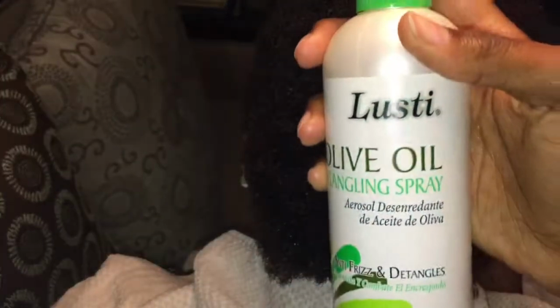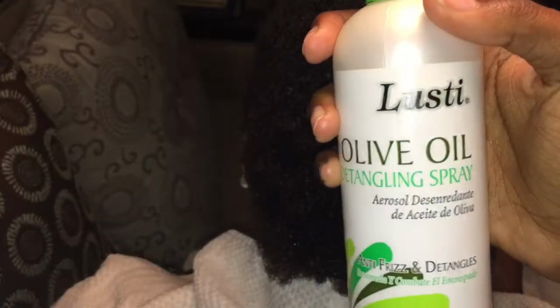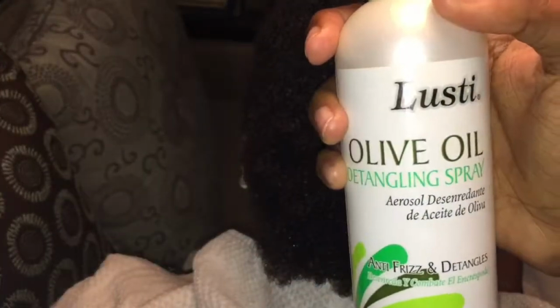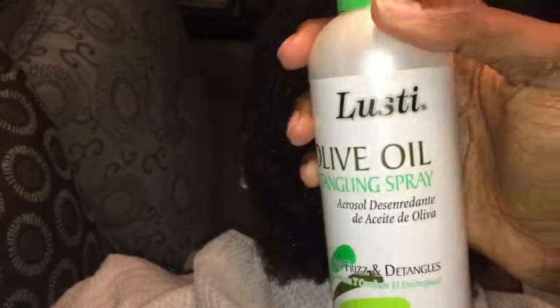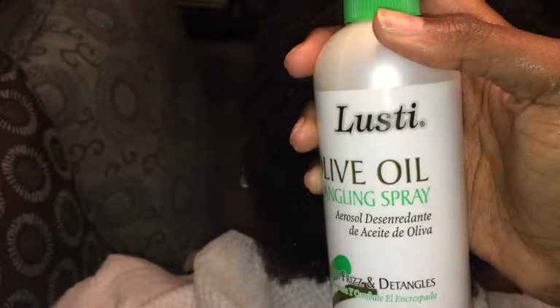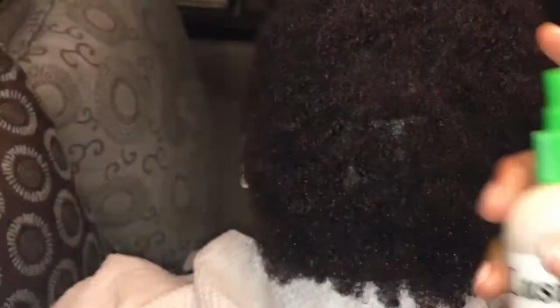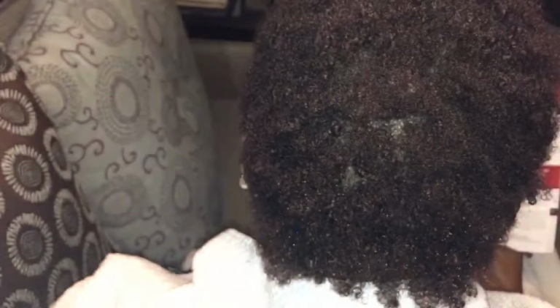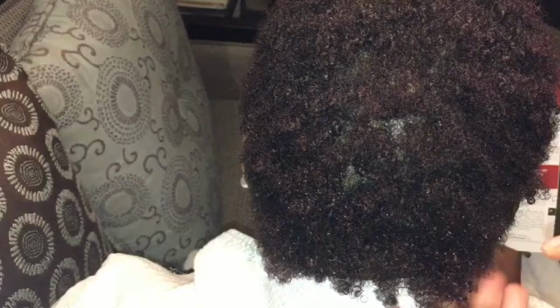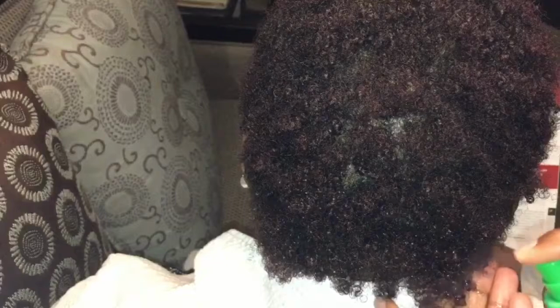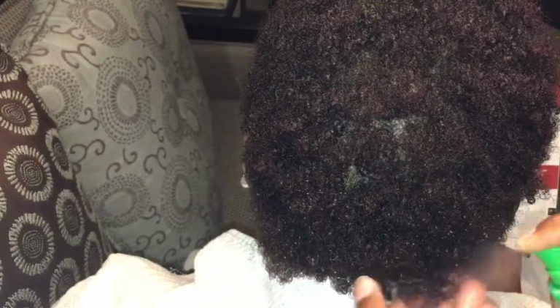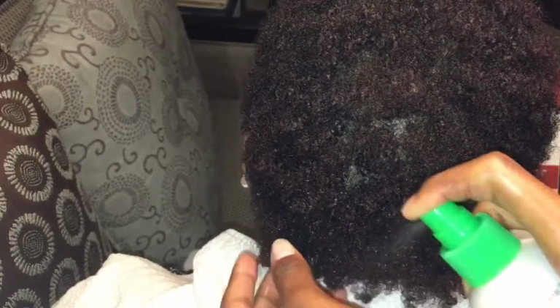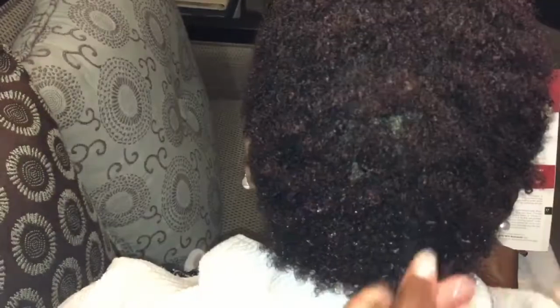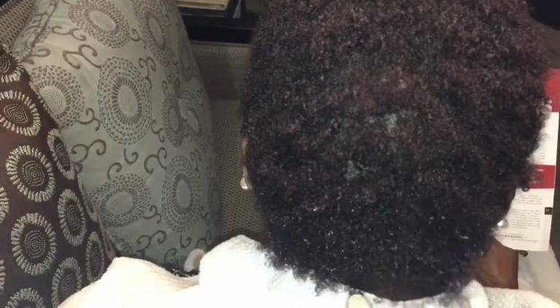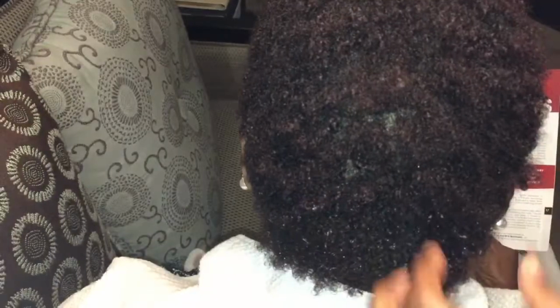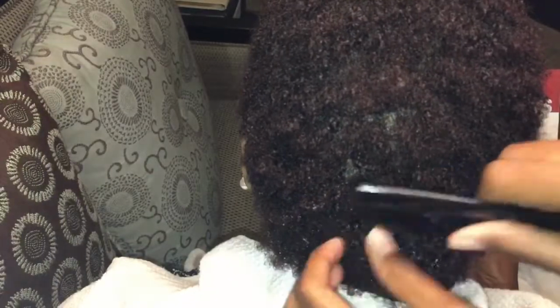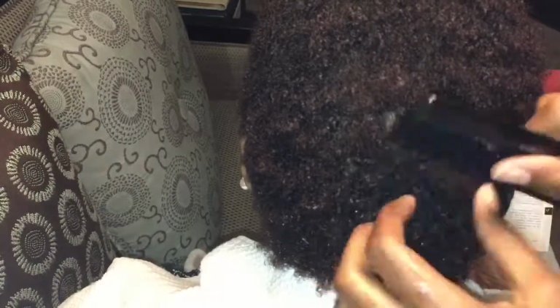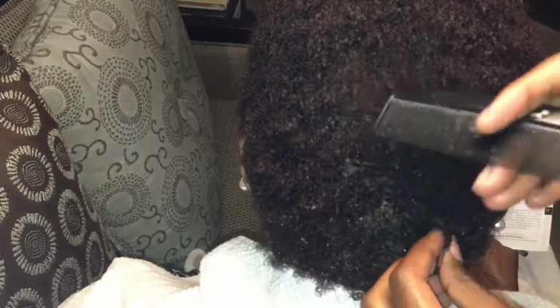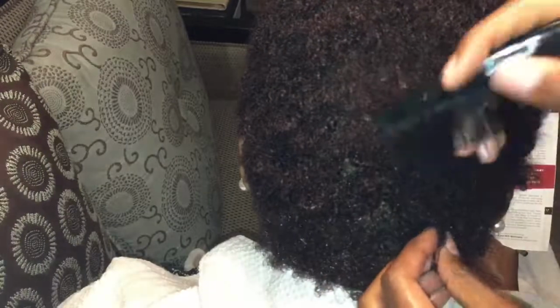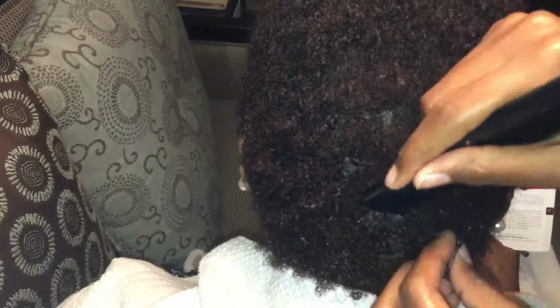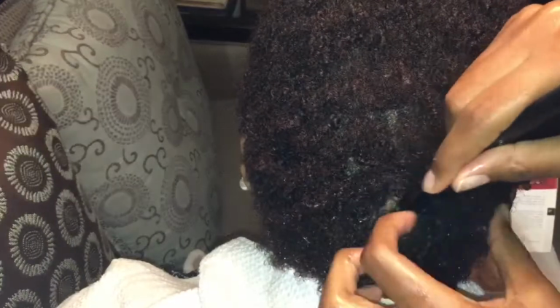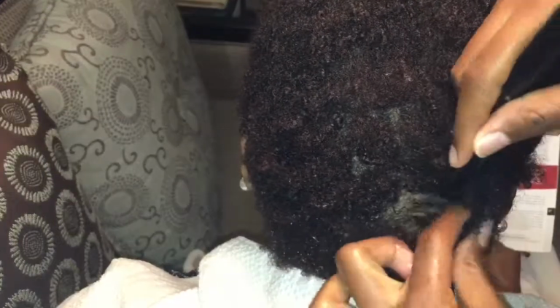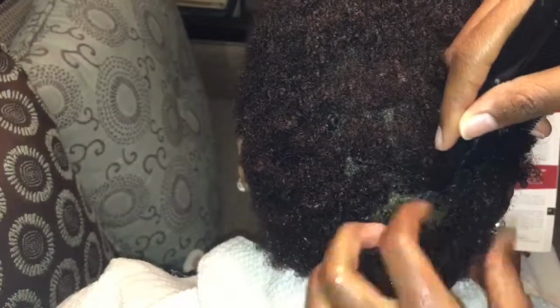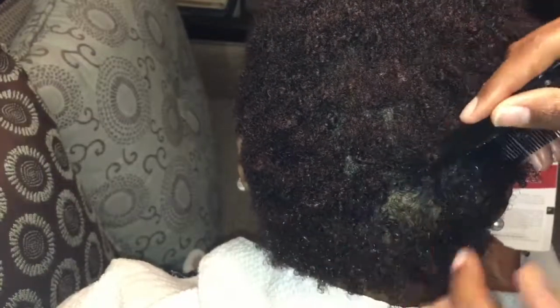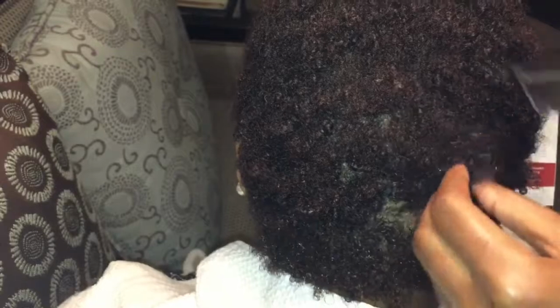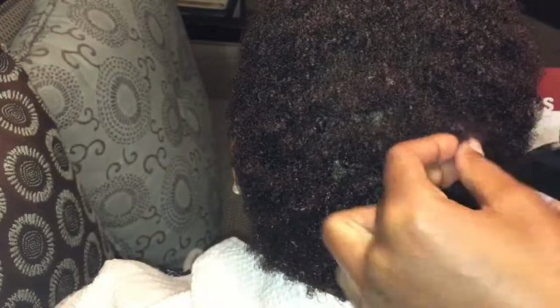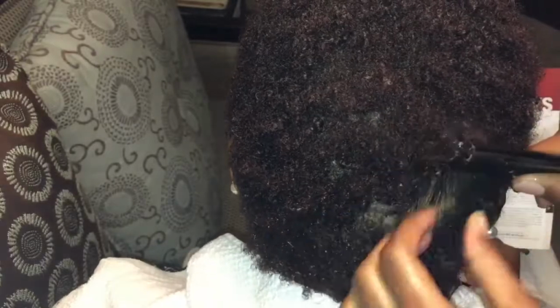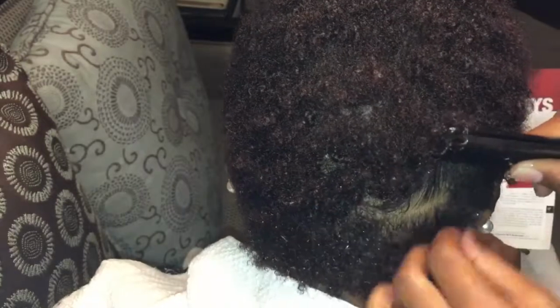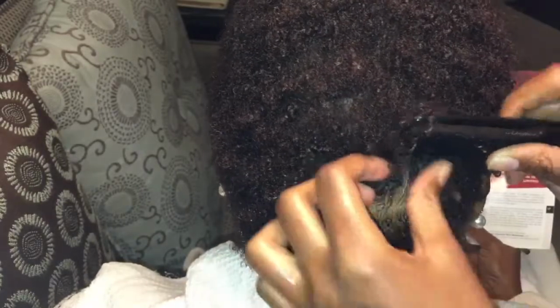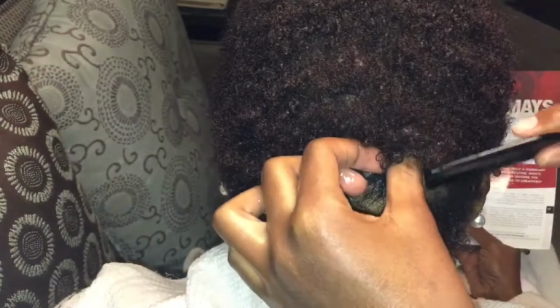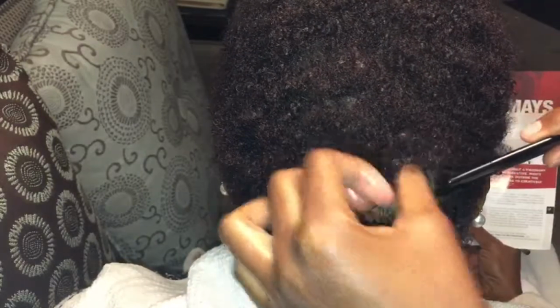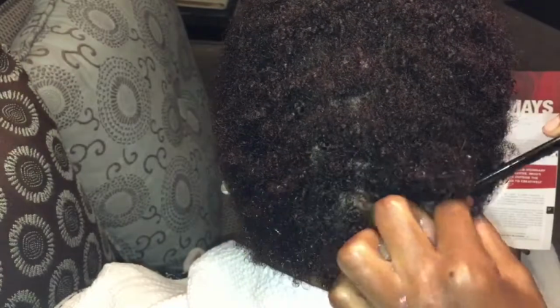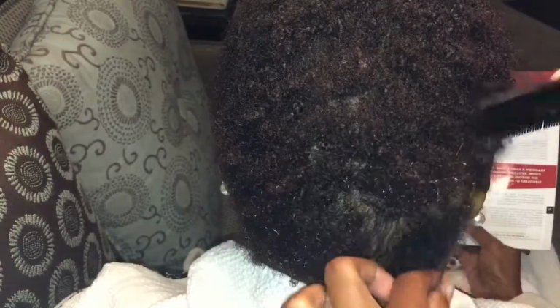Now I'm just going to be using my detangling spray and spraying that into the hair and giving it a really good comb. And then I'm going to be sectioning off the hair and making my part.